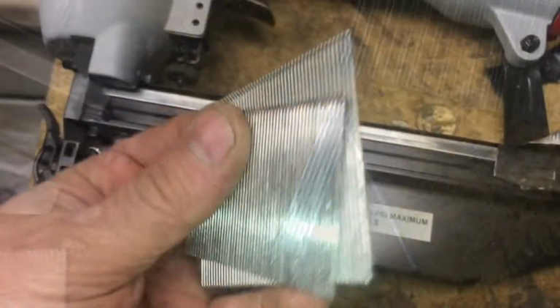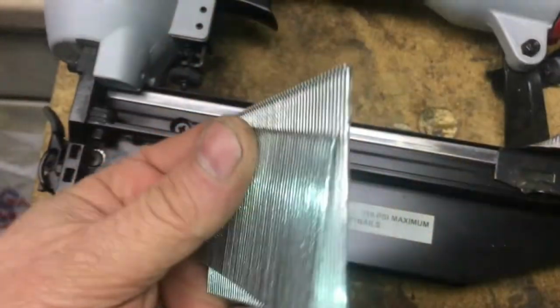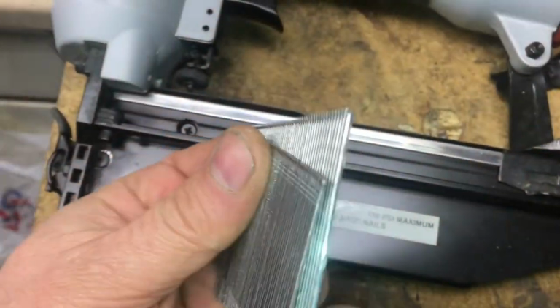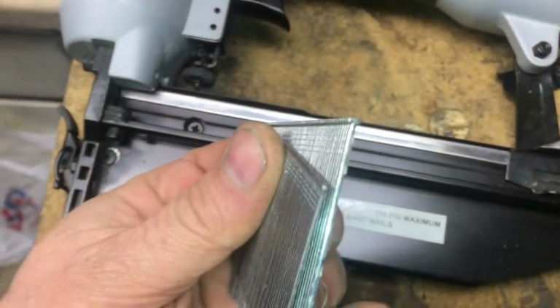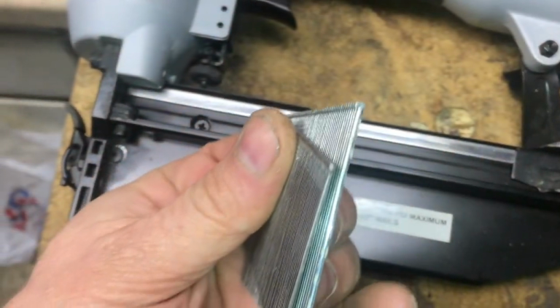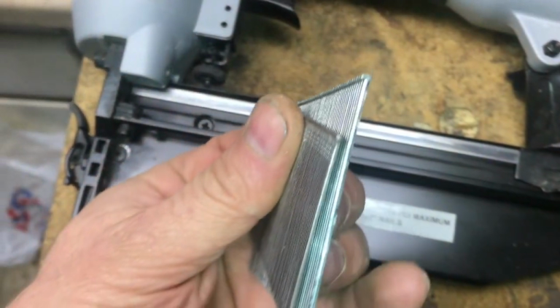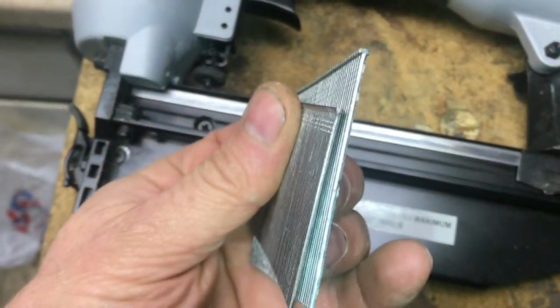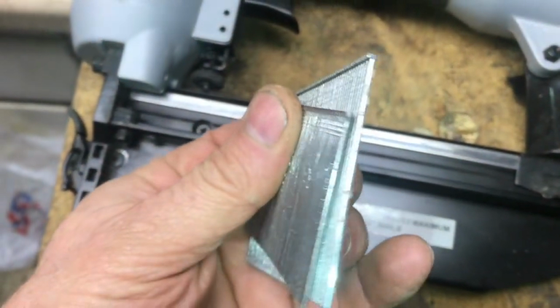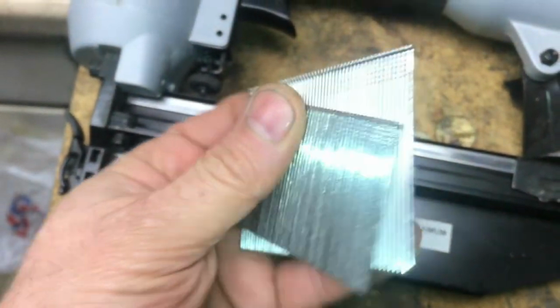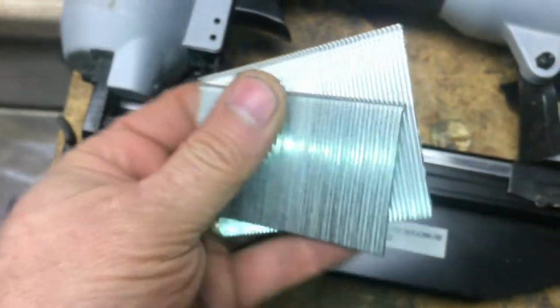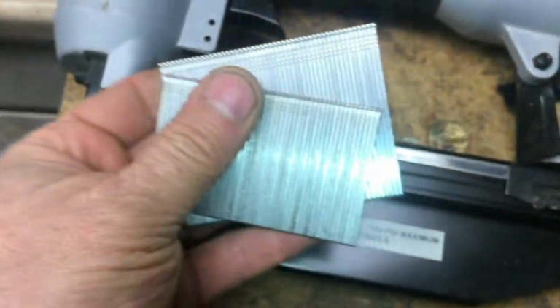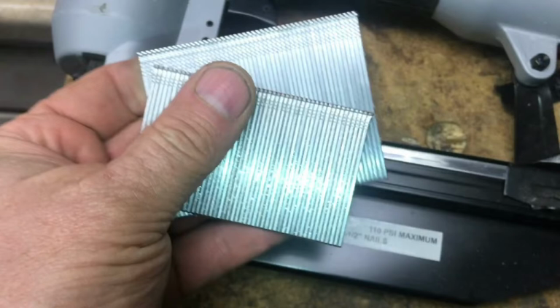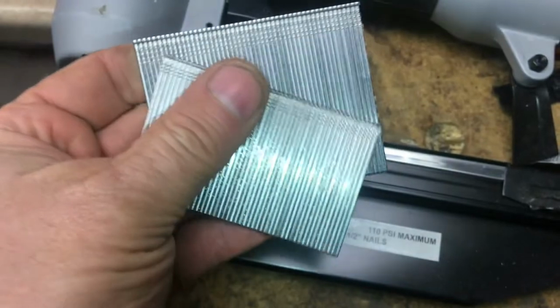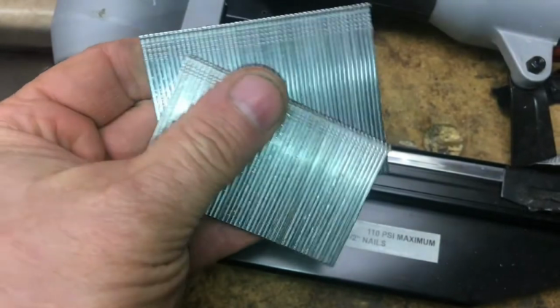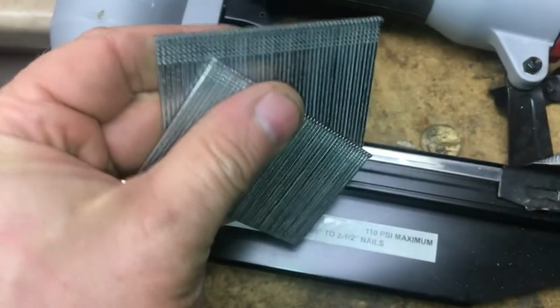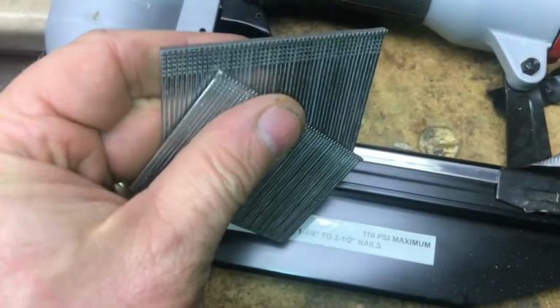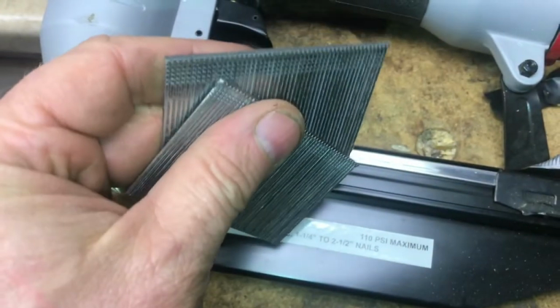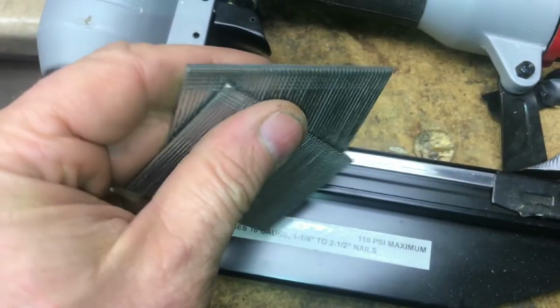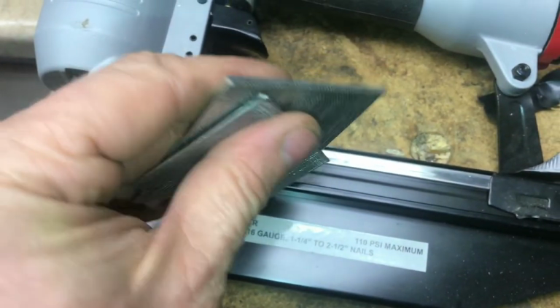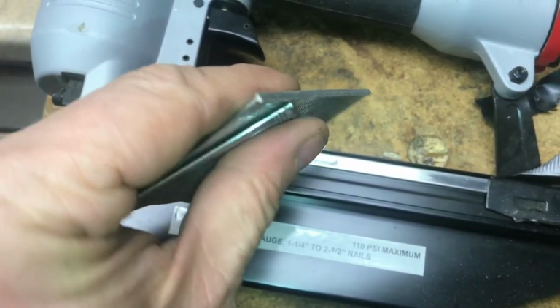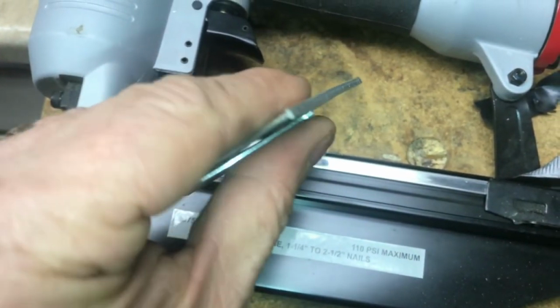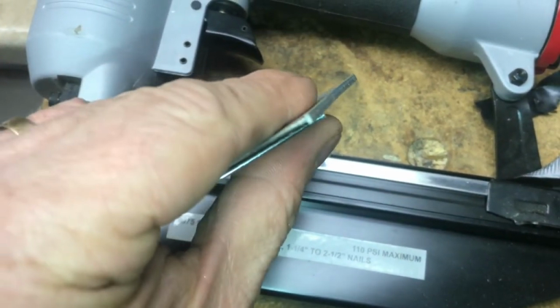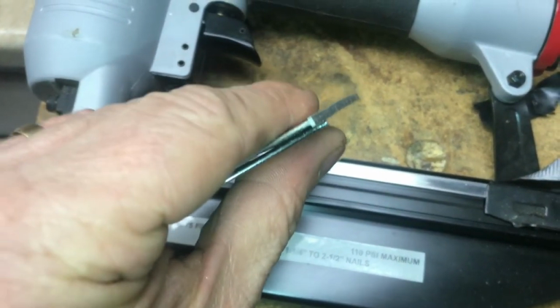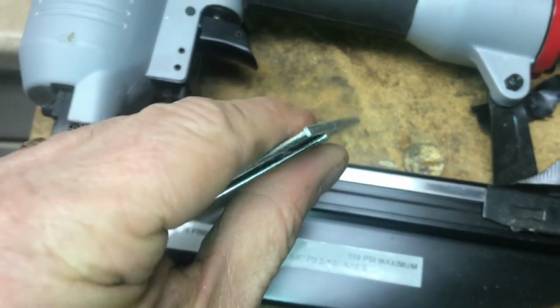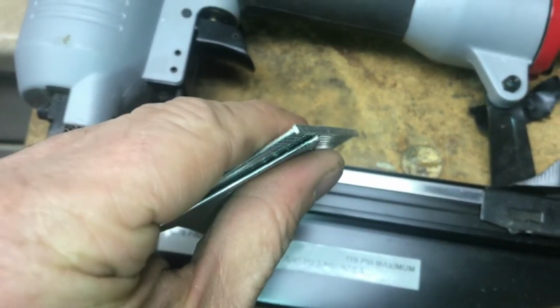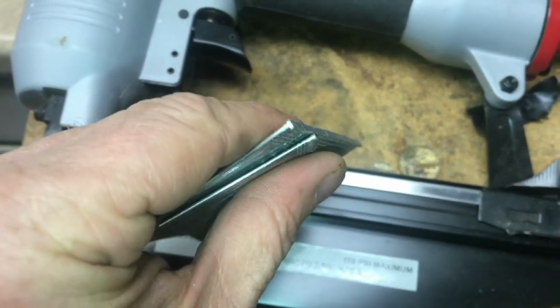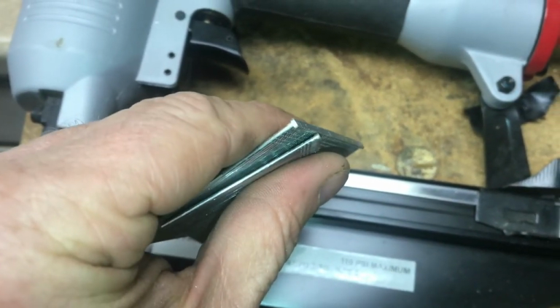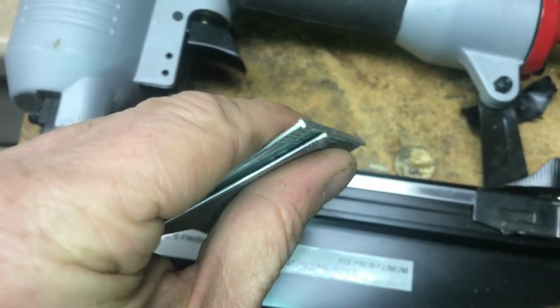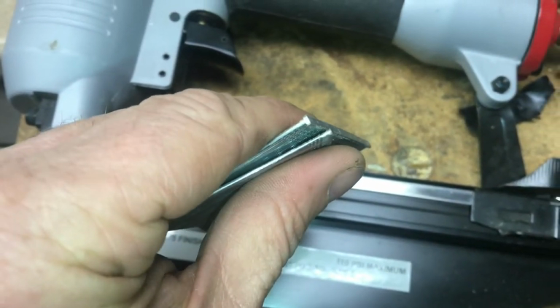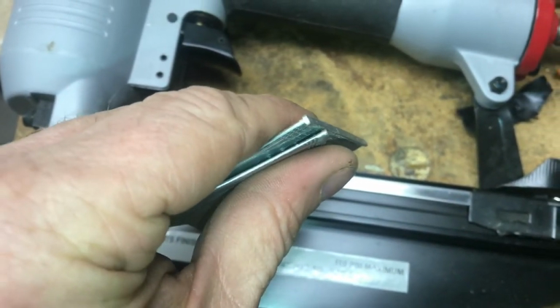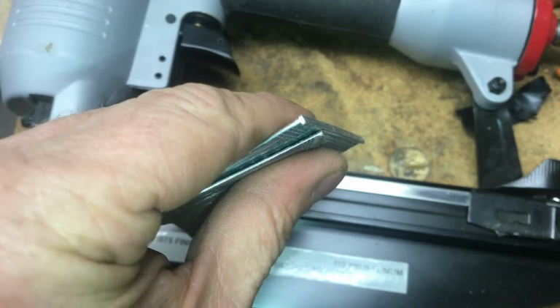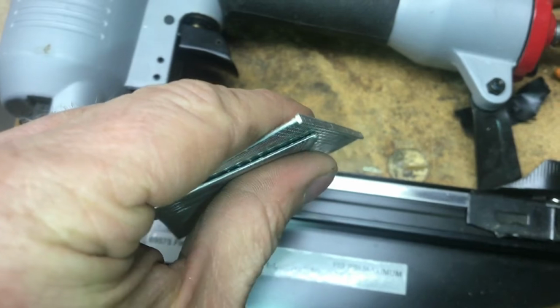Here are a couple of tips on how to make sure you get the right nails in the right nailer. I appreciate your time and thanks for watching.